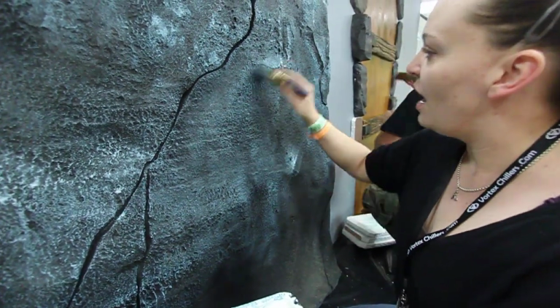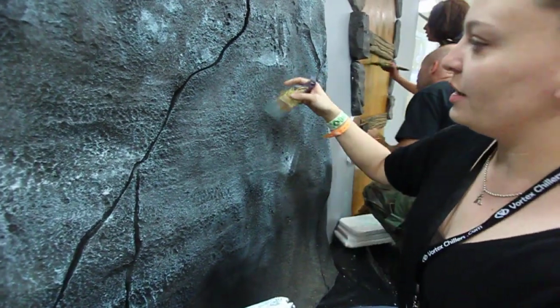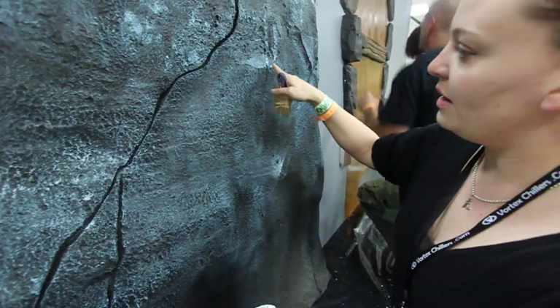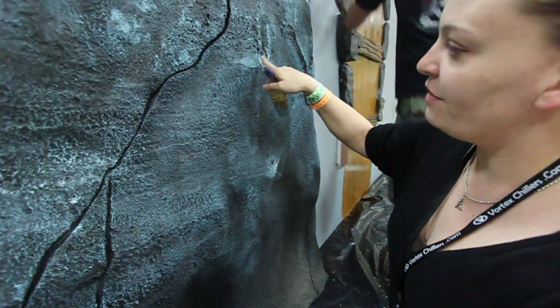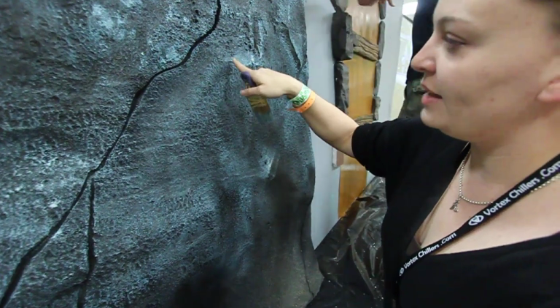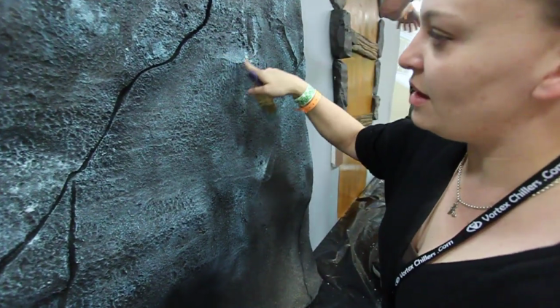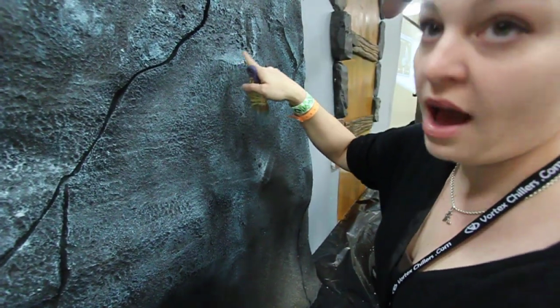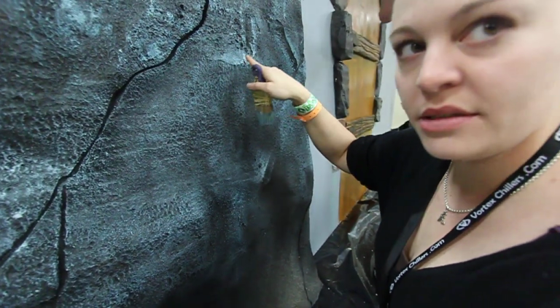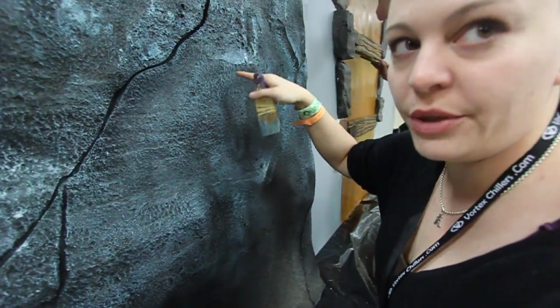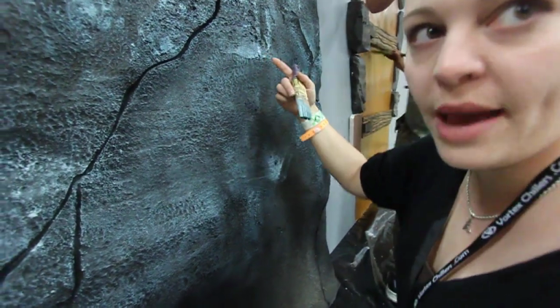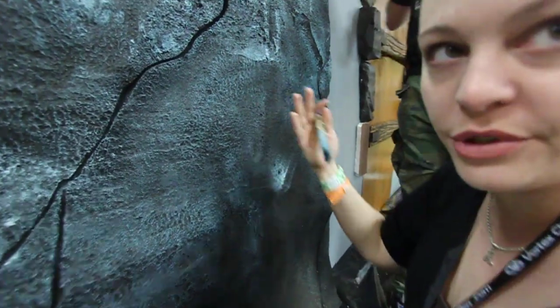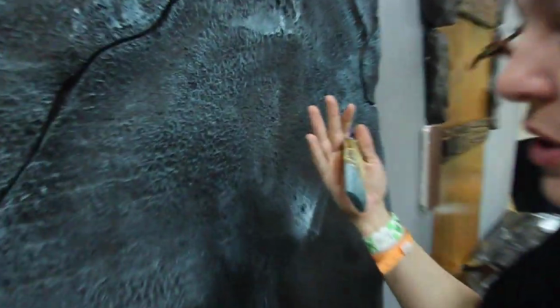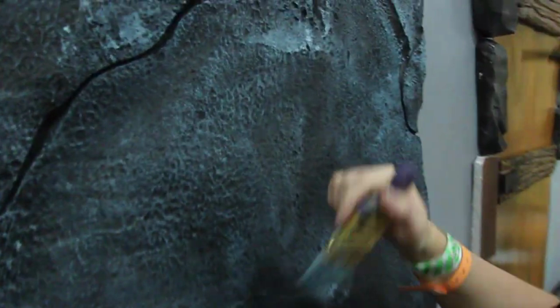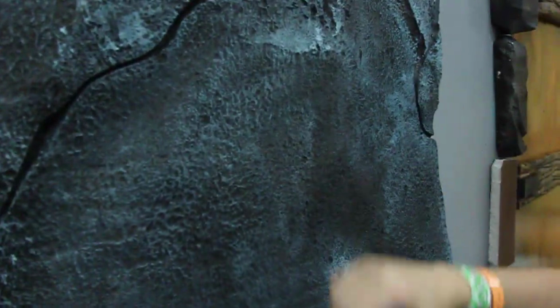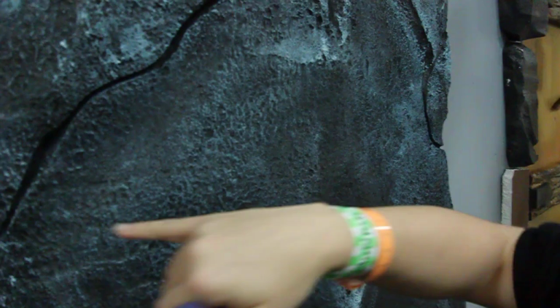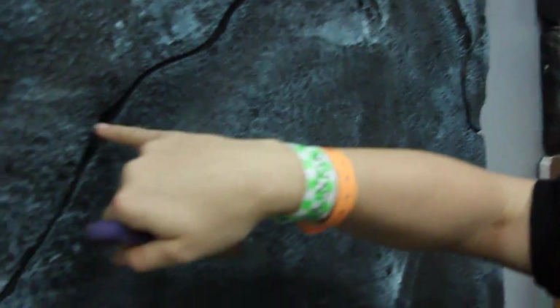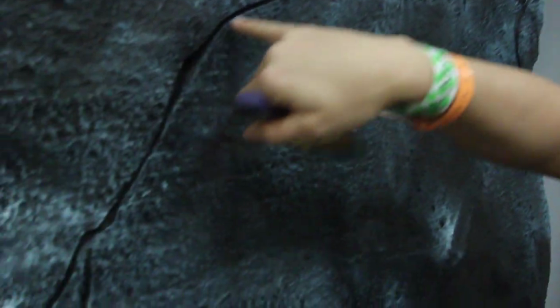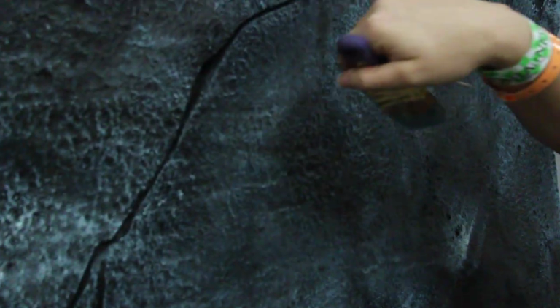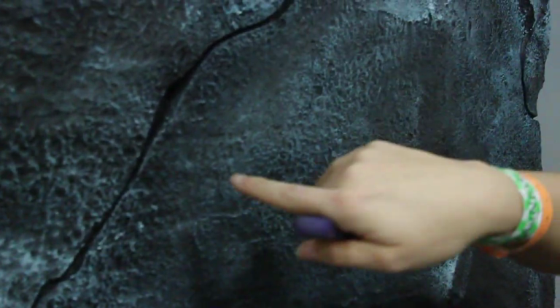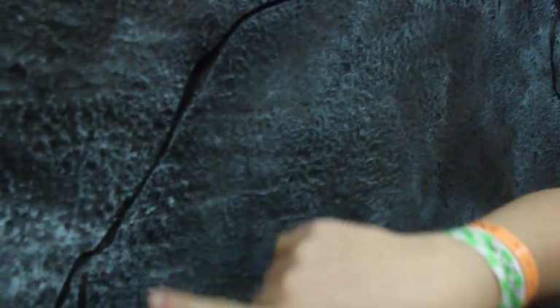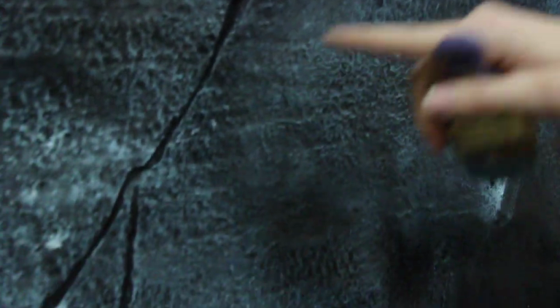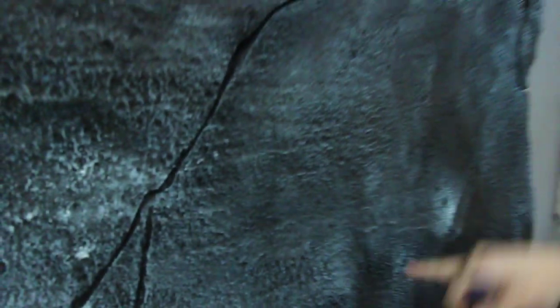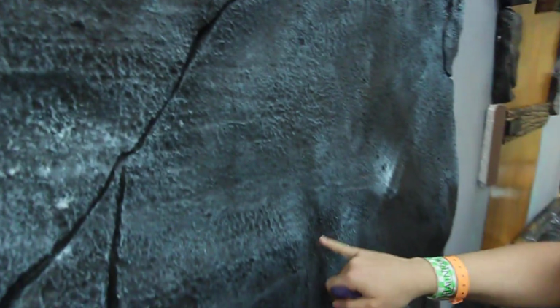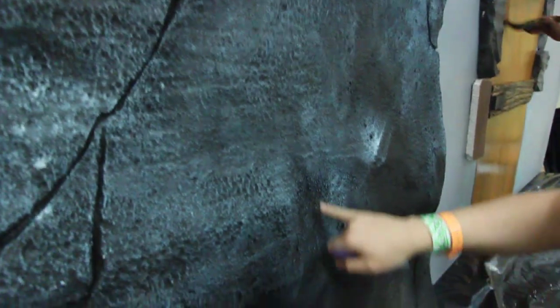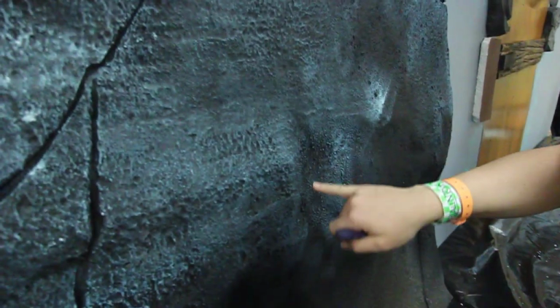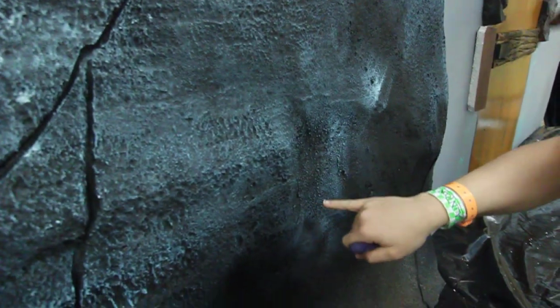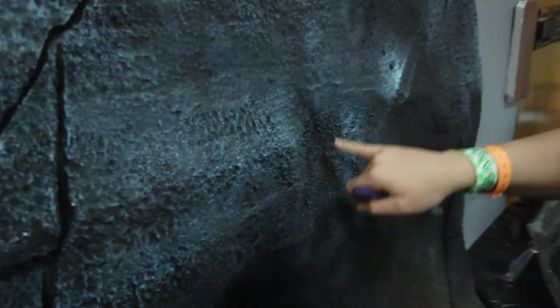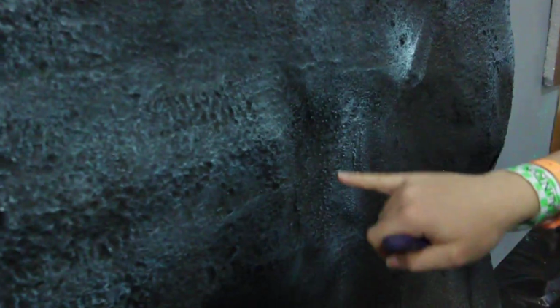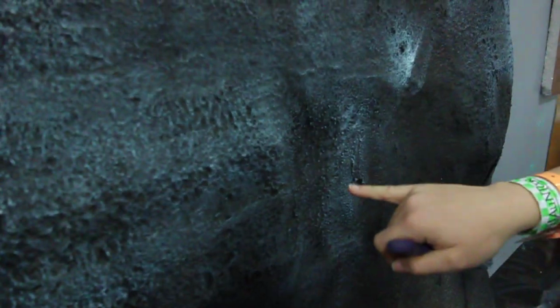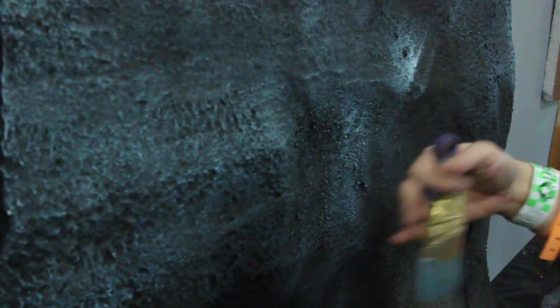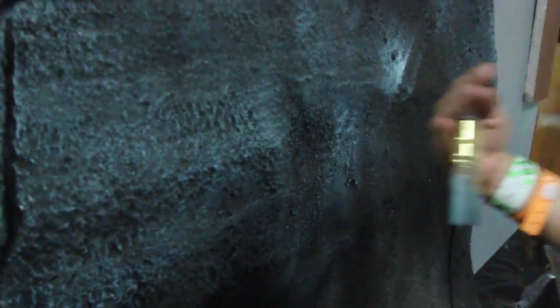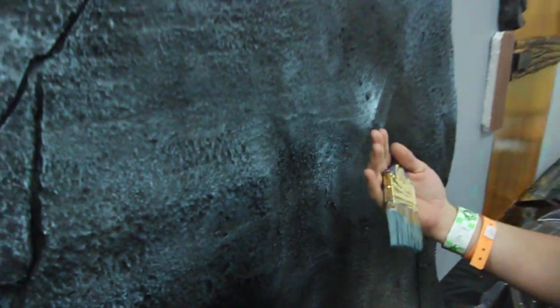I'm trying to create a little bit of highlight on the high points — what you call a high point — which is closer, and then leave the areas dark inside, like a crack or in a deep section, a shadow, so that it appears farther away.